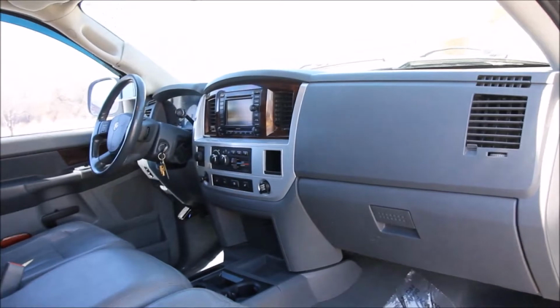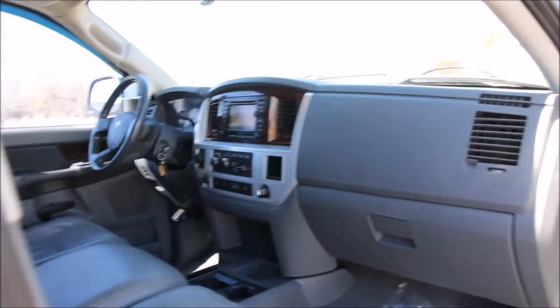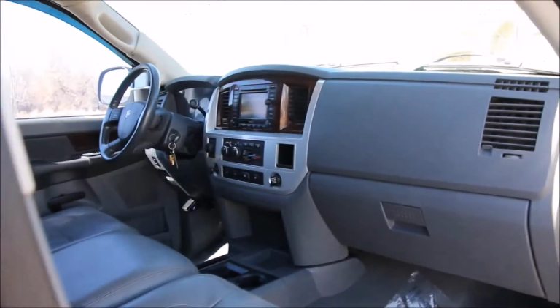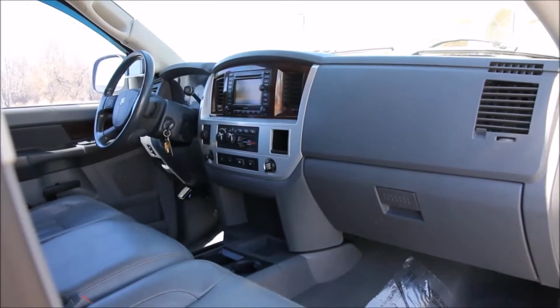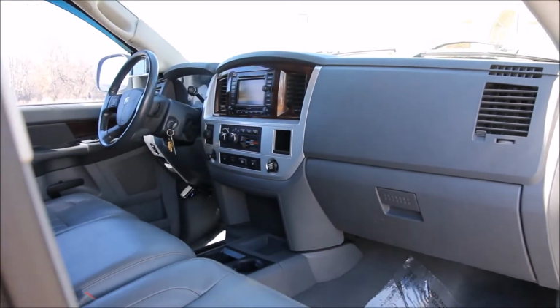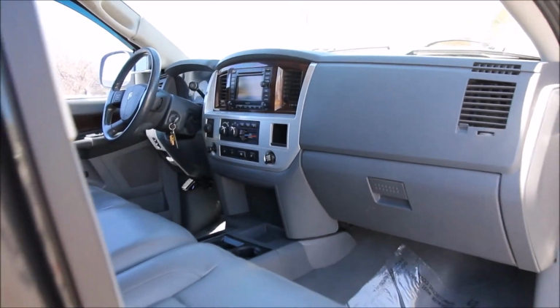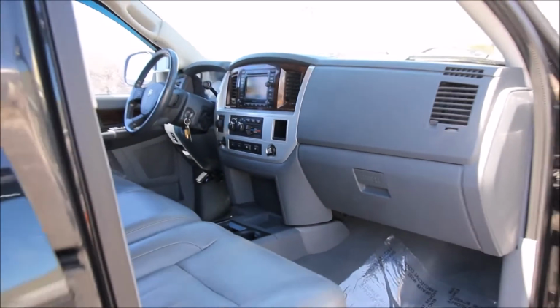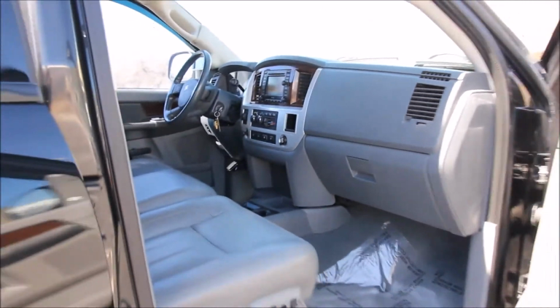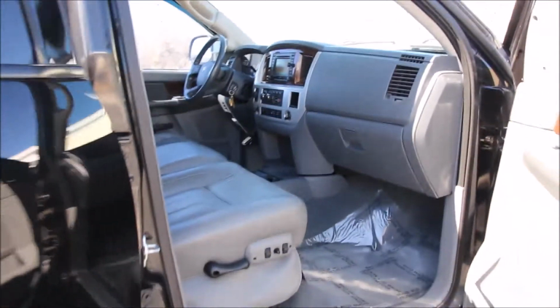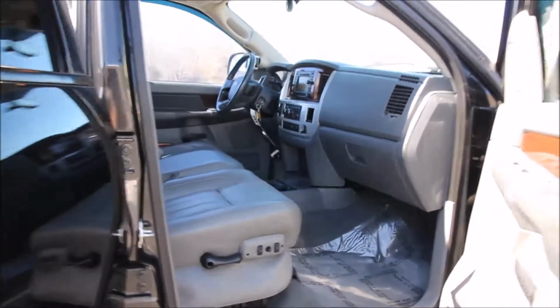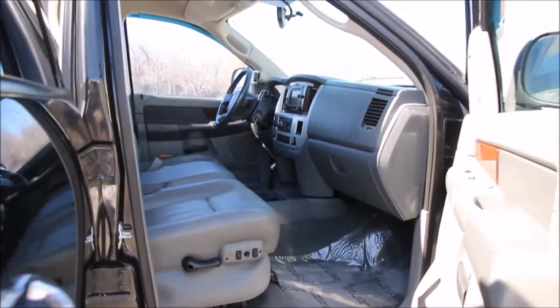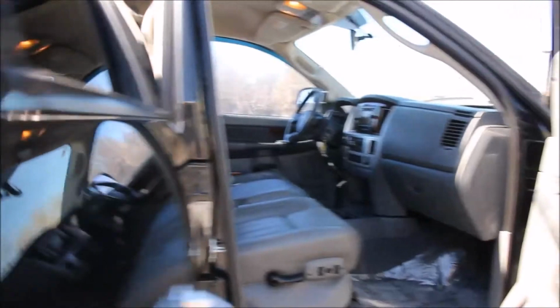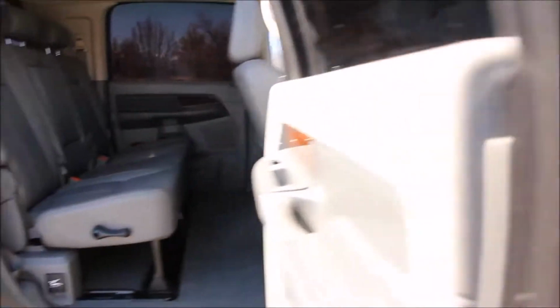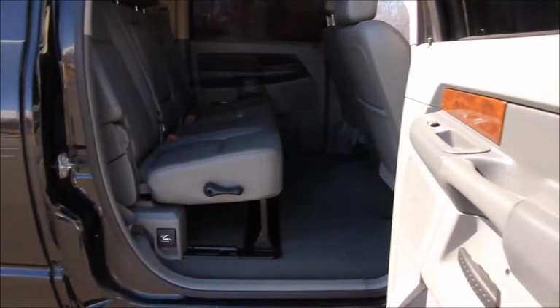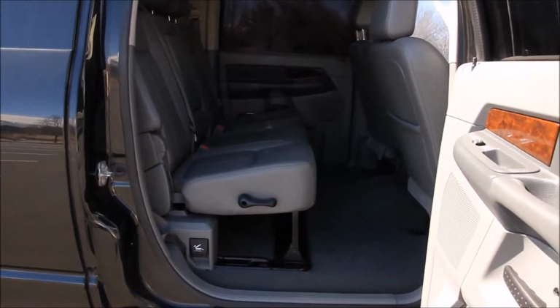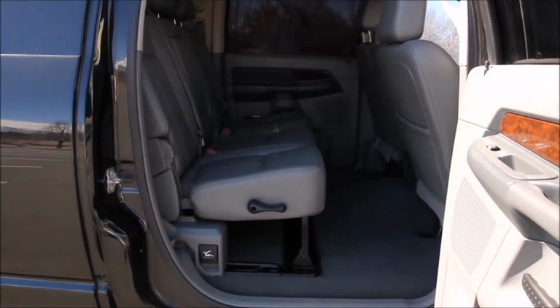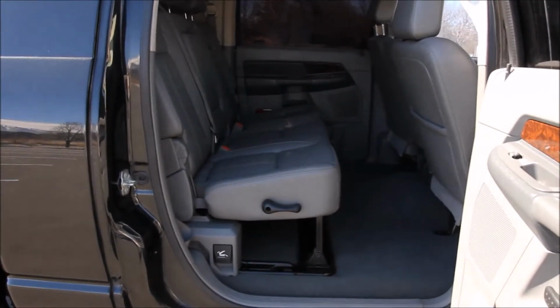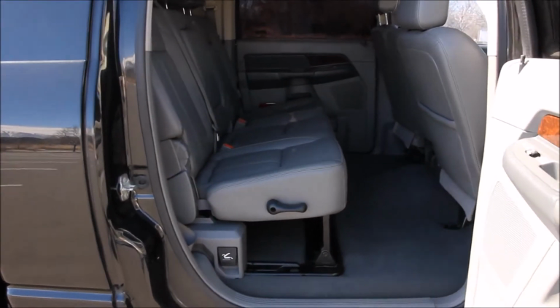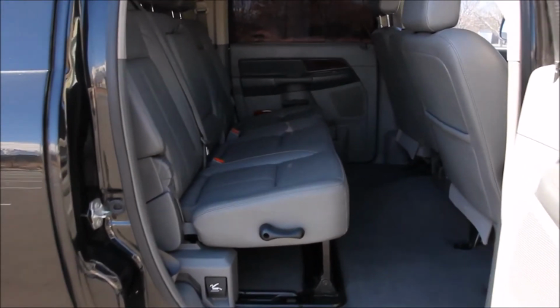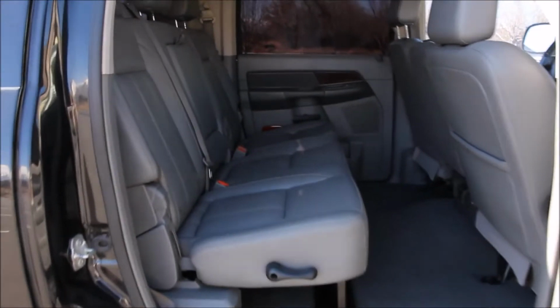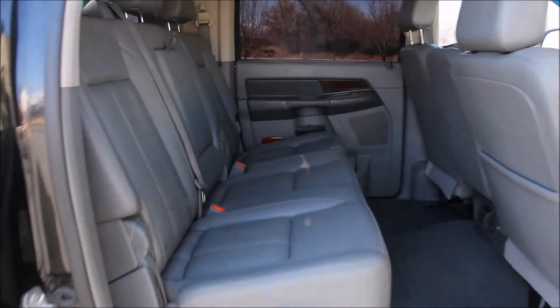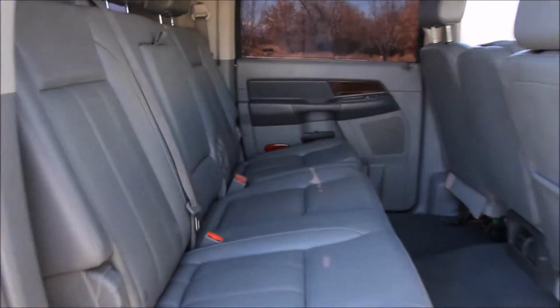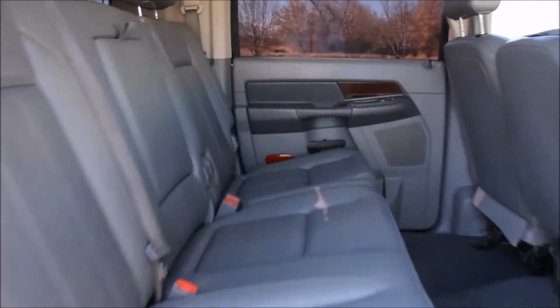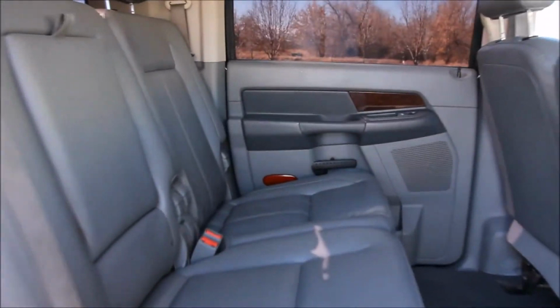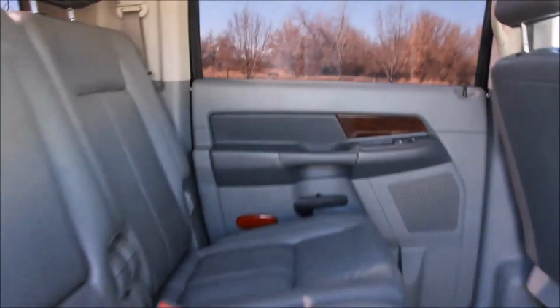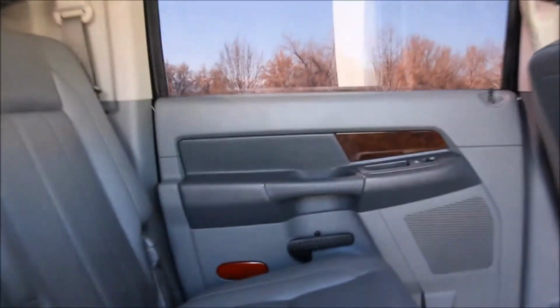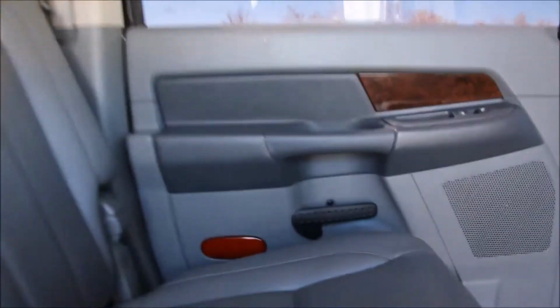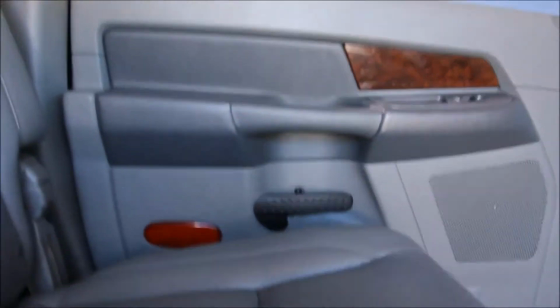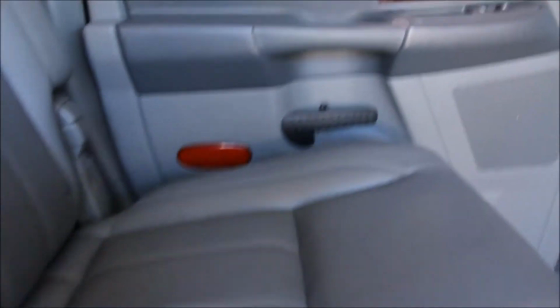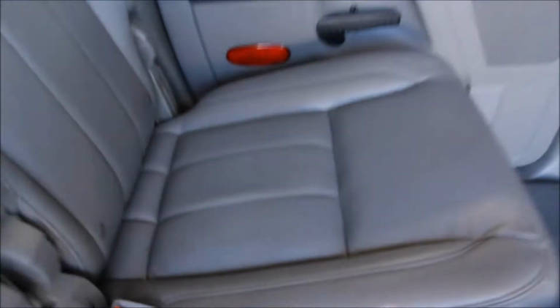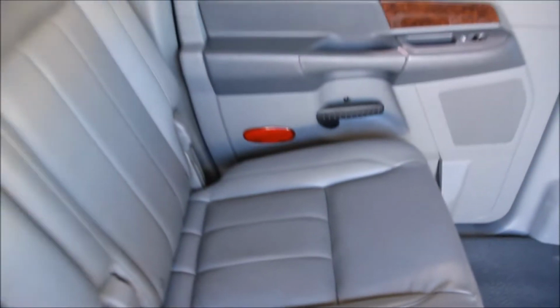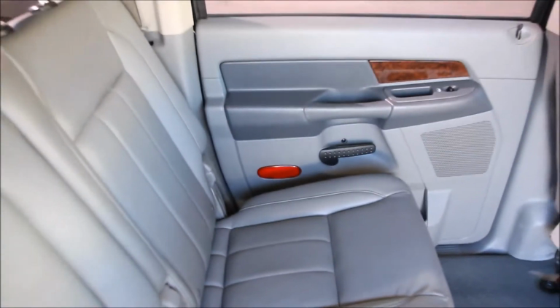If you have any questions or you'd like to purchase this truck, give us a call today at 888-629-9990. We'd love to answer any questions, love to help you out, and love to earn your business. Up next, you can hear the truck start here at idle and see it drive. Give us a call today. Thanks.